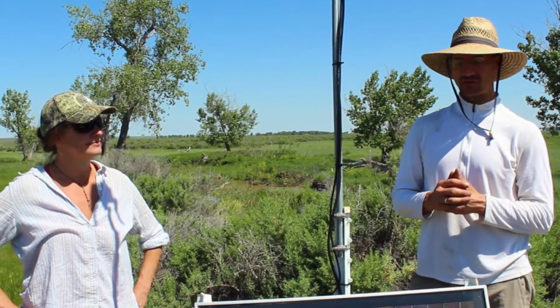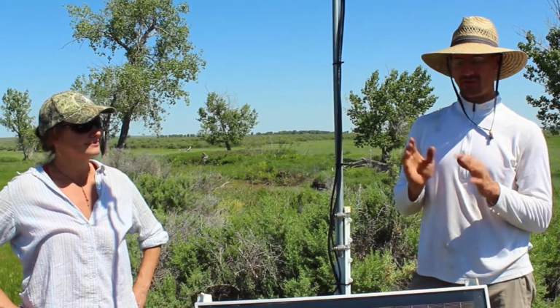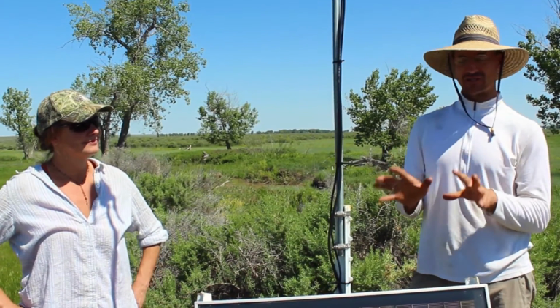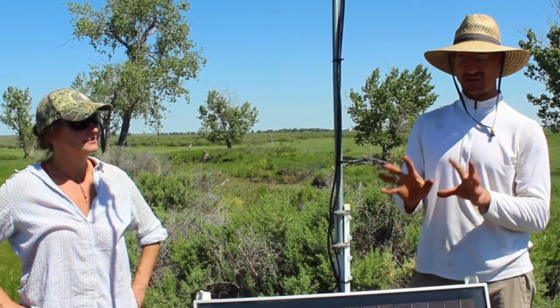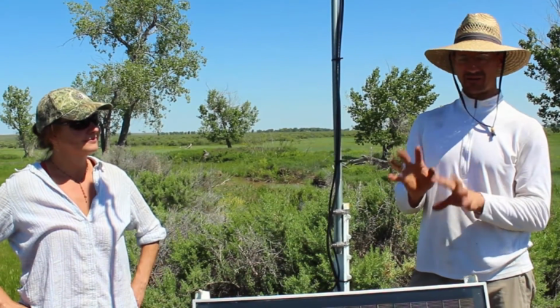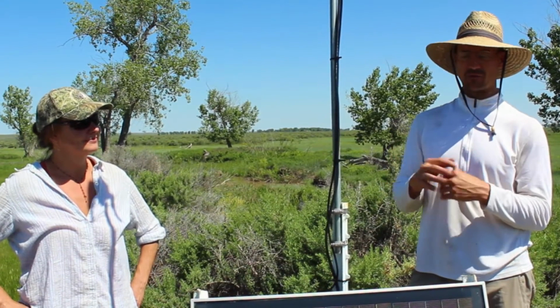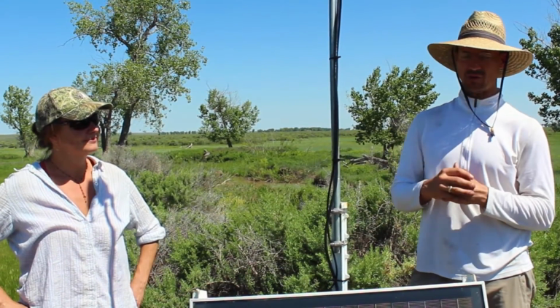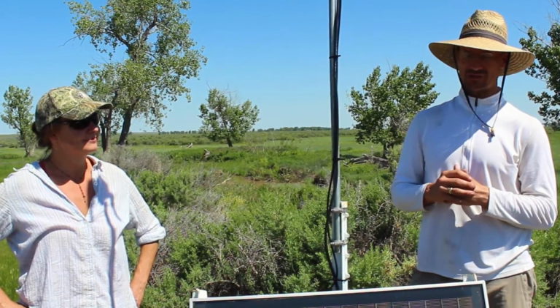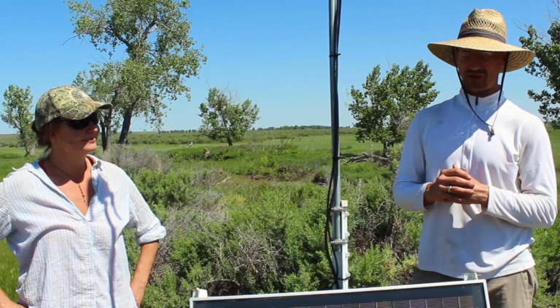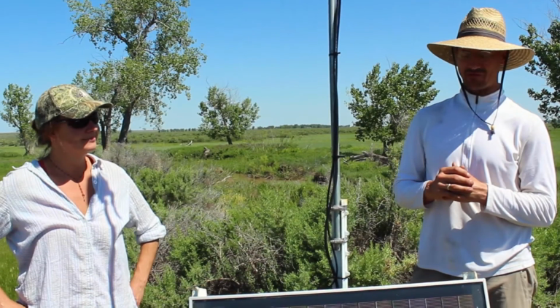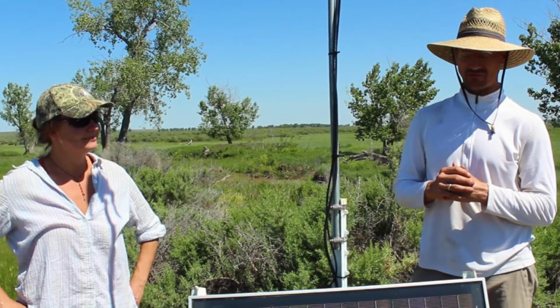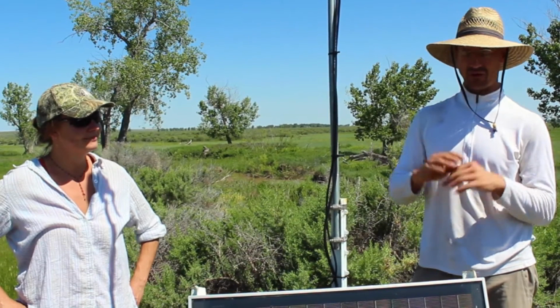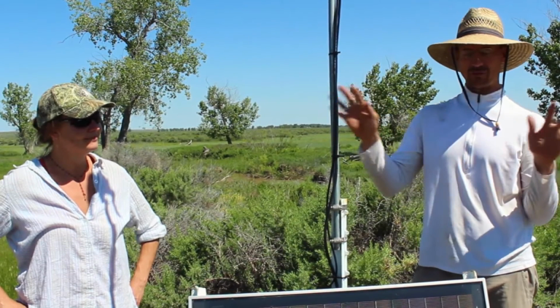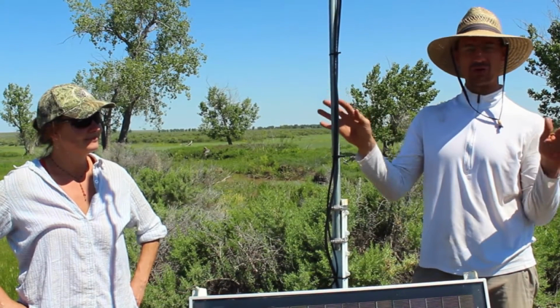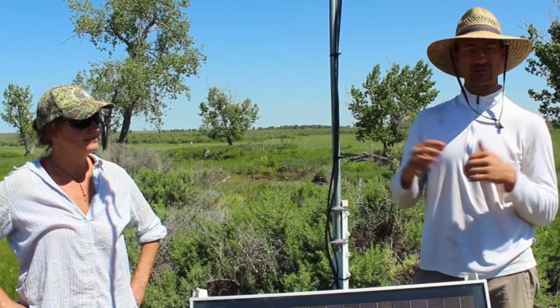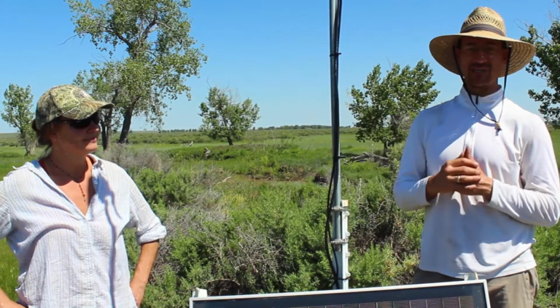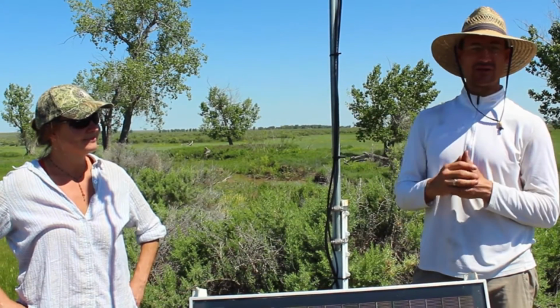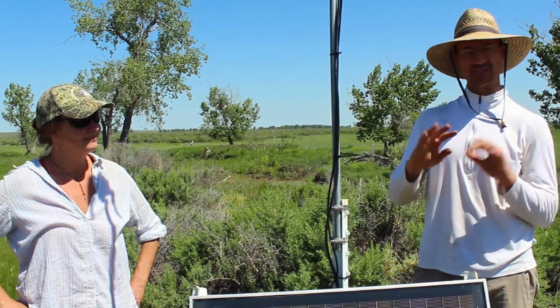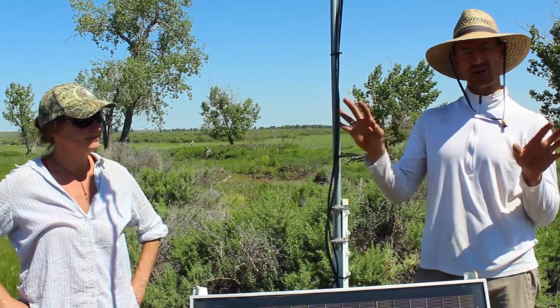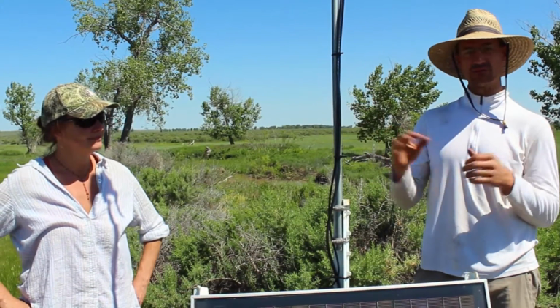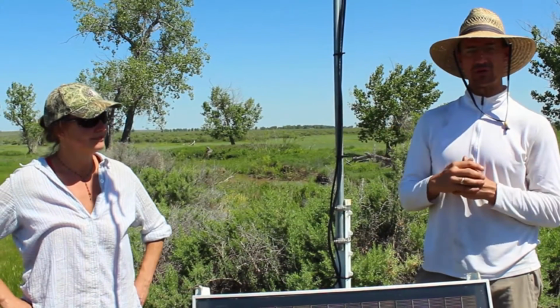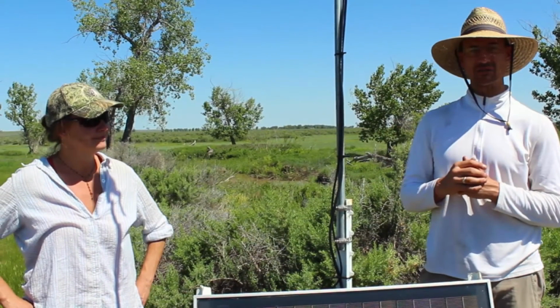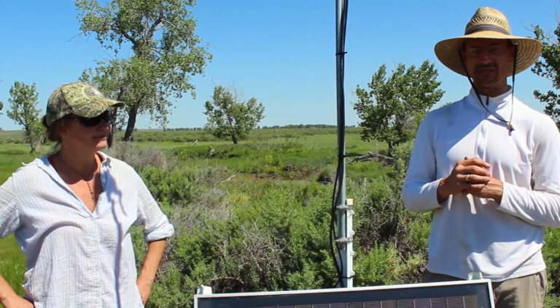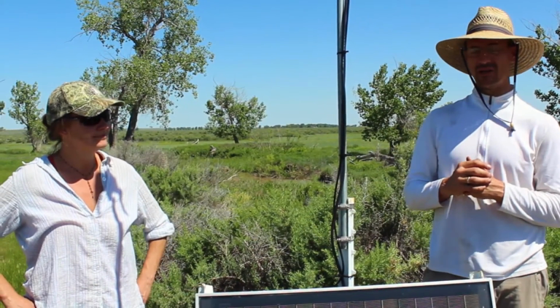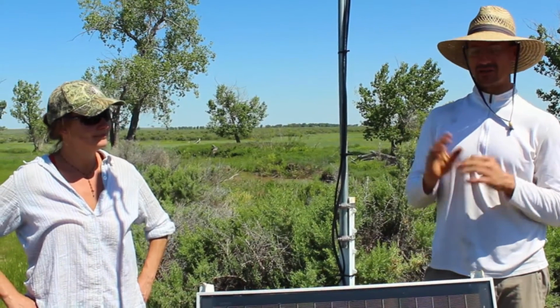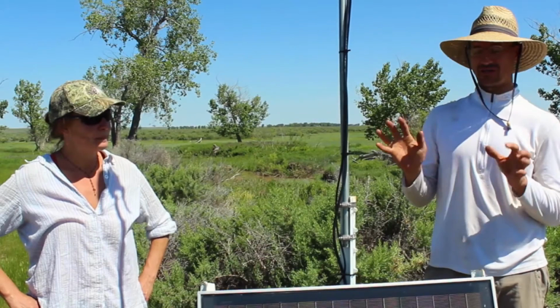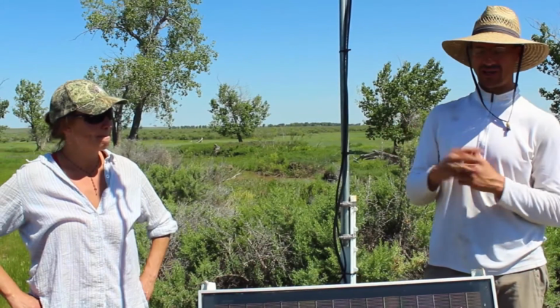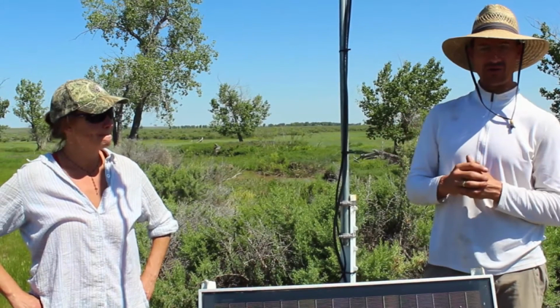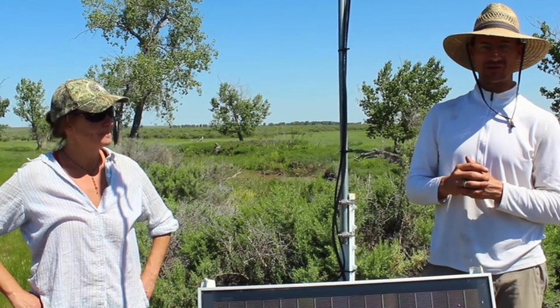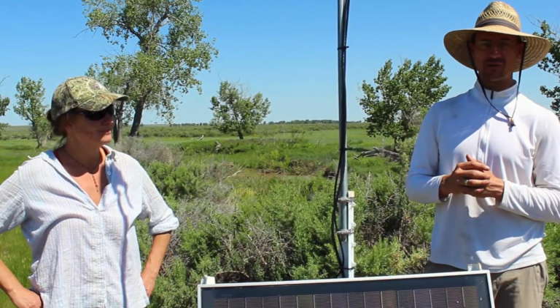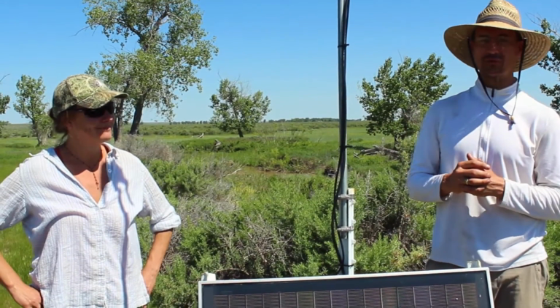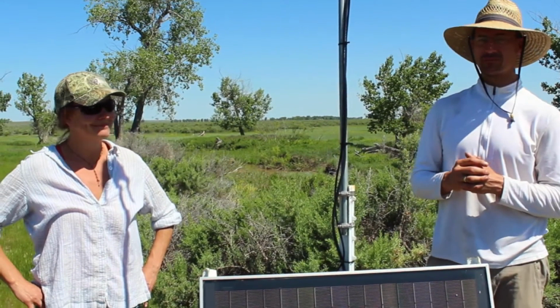It's been very exciting to have these remote units deployed across Montana. We've had 65 of them deployed across the state, and it's great to add APR to that group.